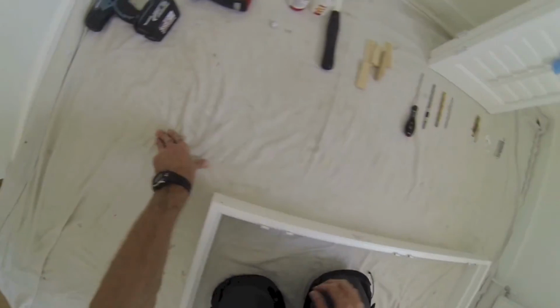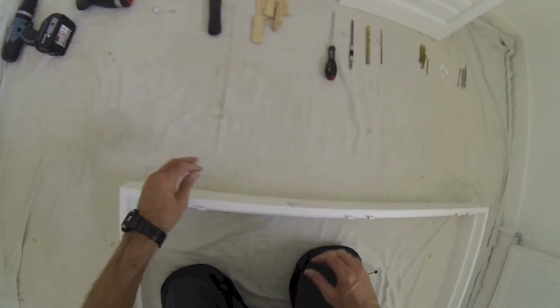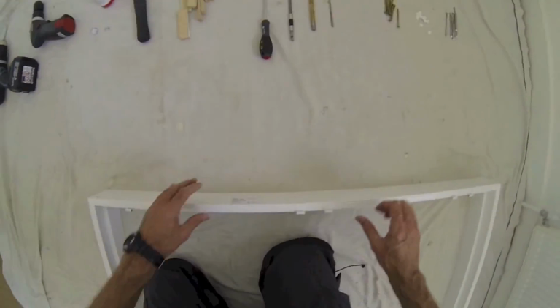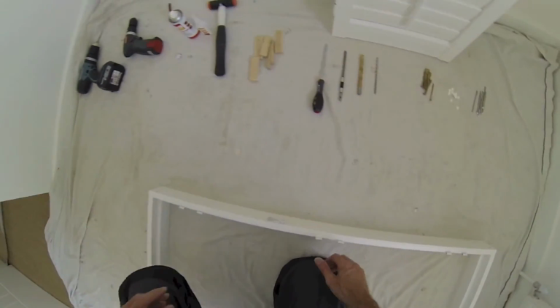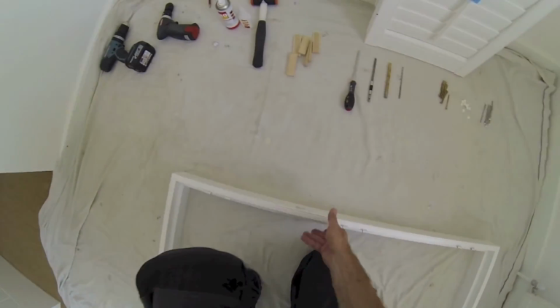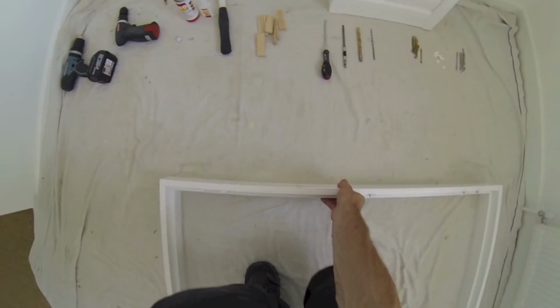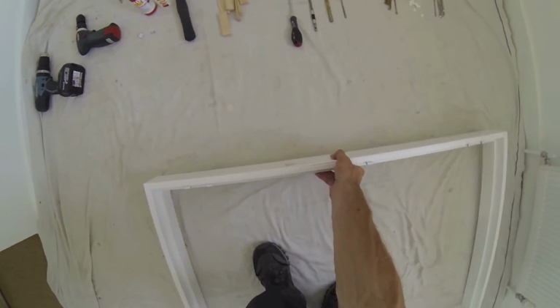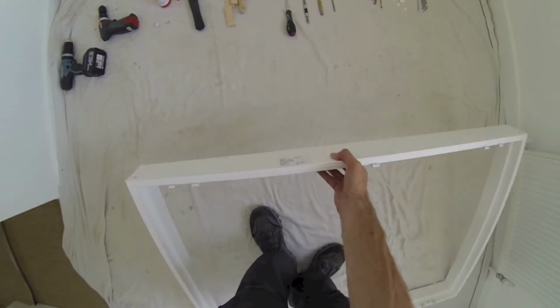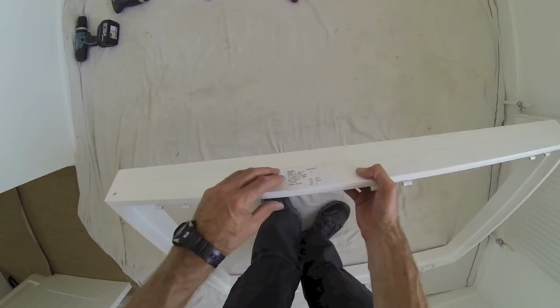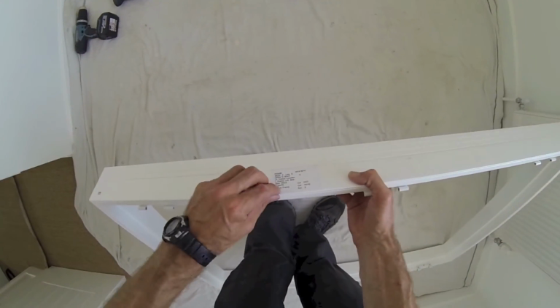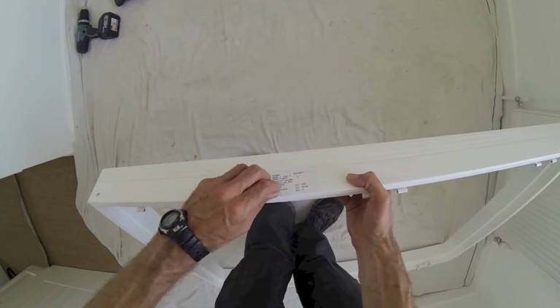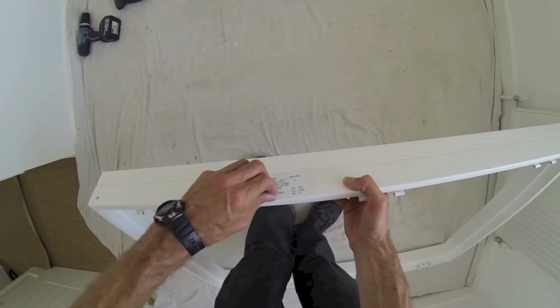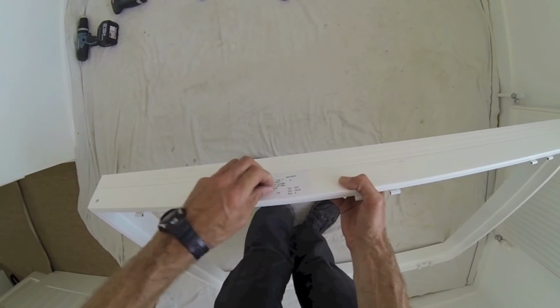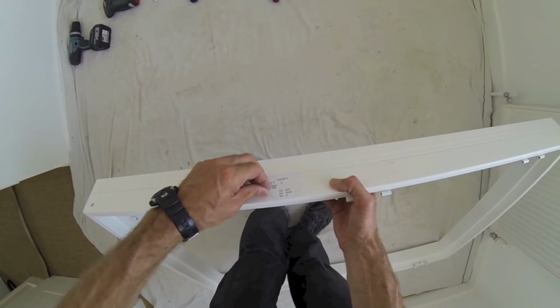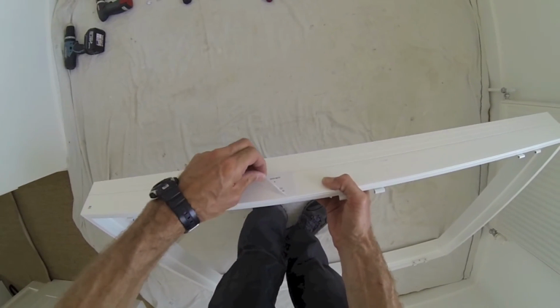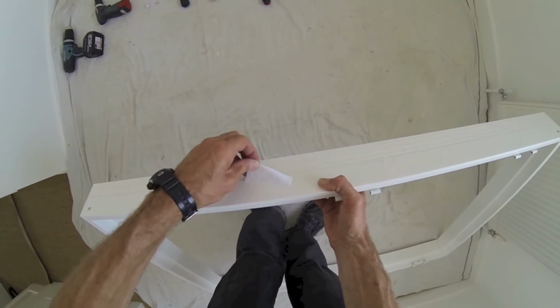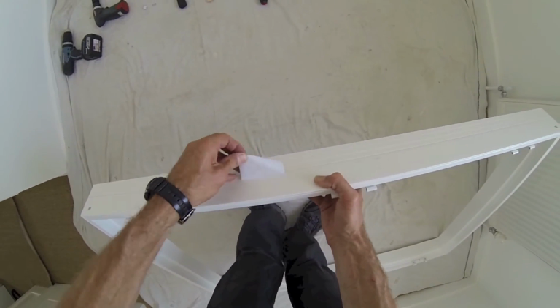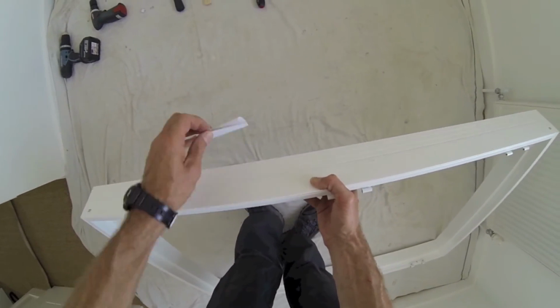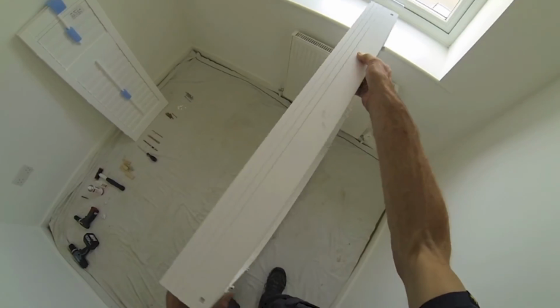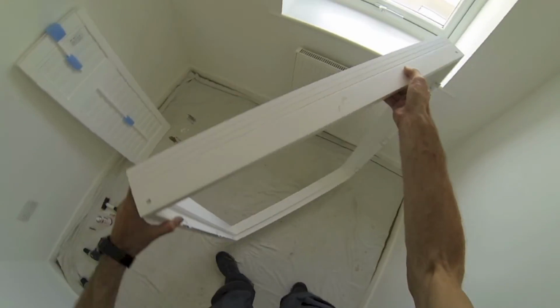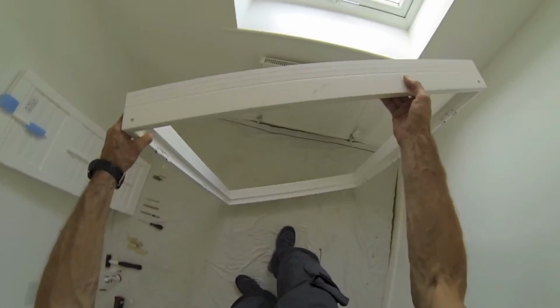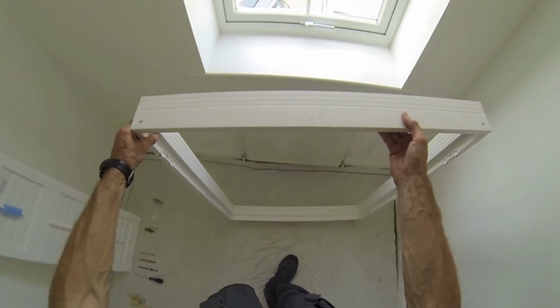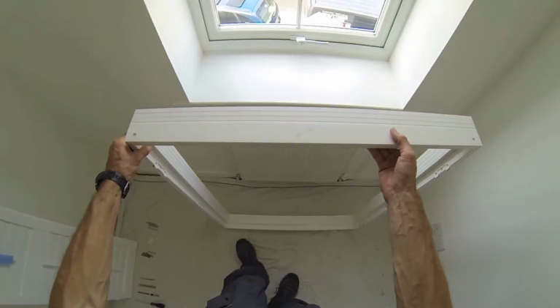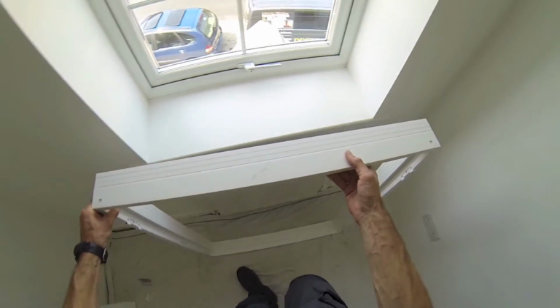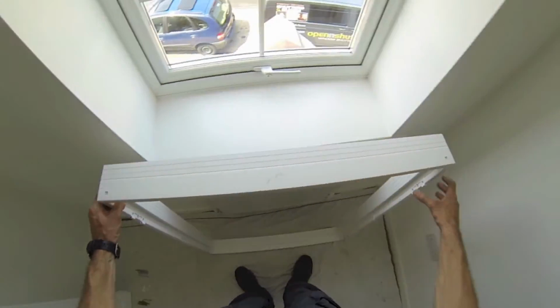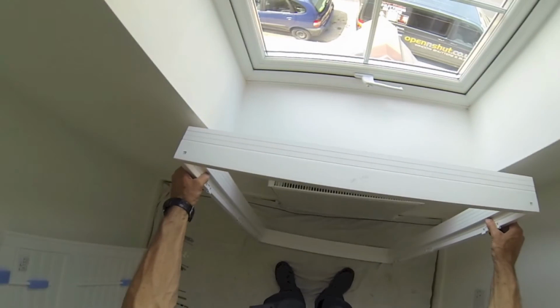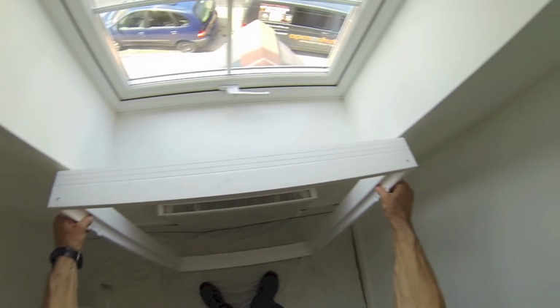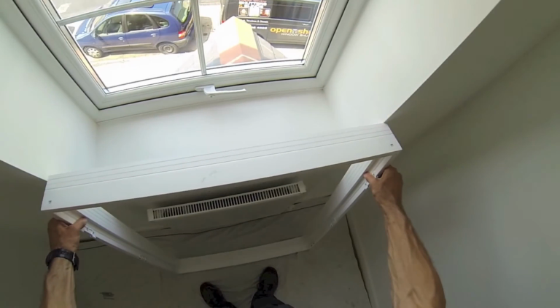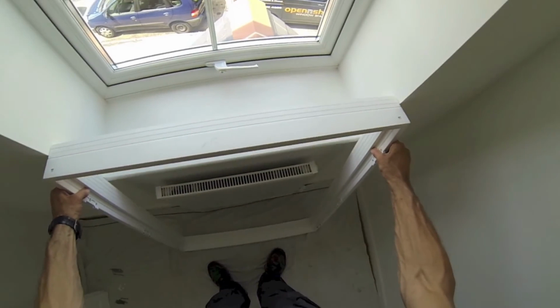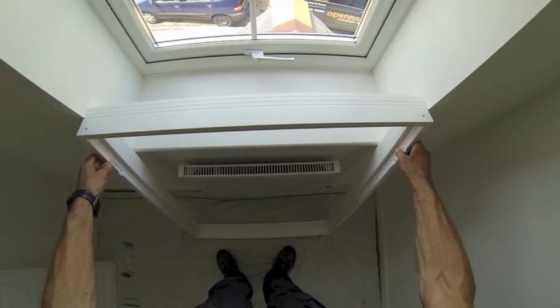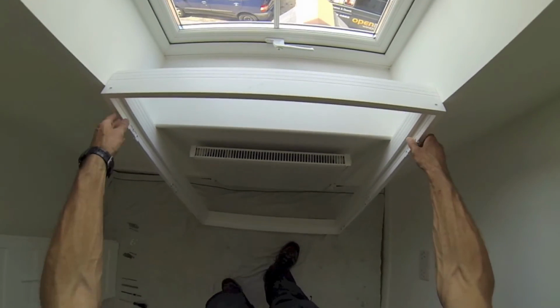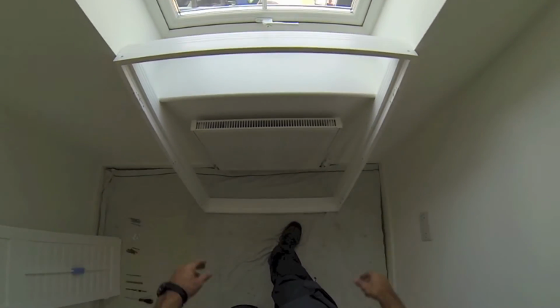Lift the frame carefully — don't twist or knock it as you can easily break the glue joint. Remove the stickers, making note of which is the top. You're then ready to drill the fixing holes and I'll show you how to do this in the next video.